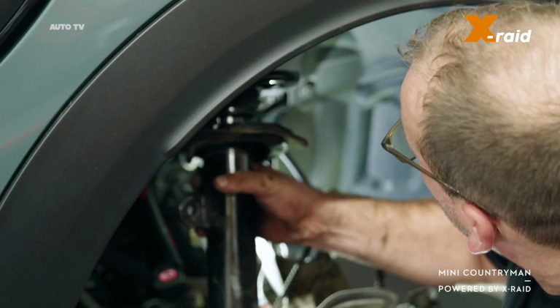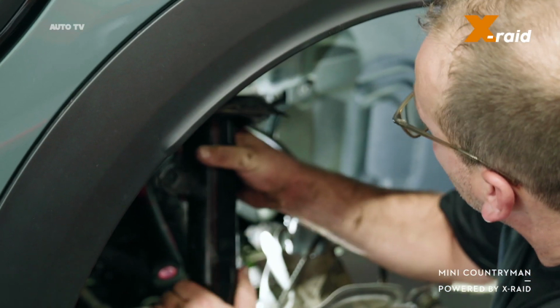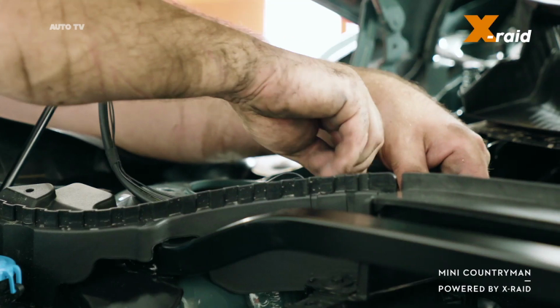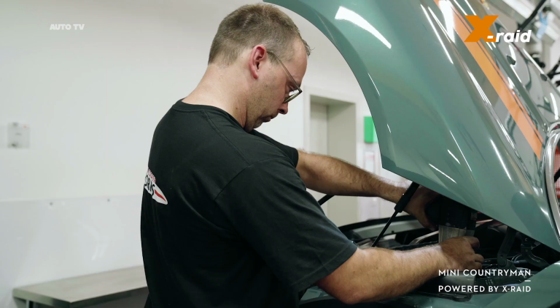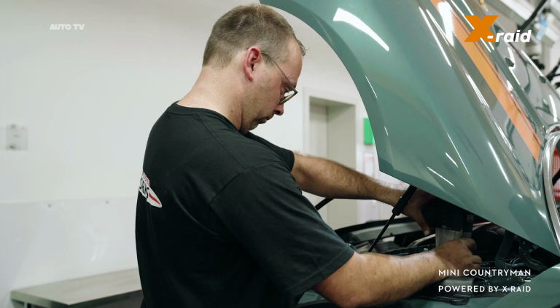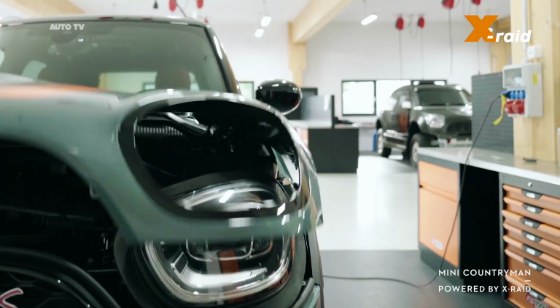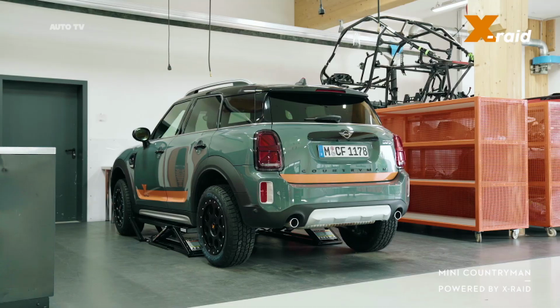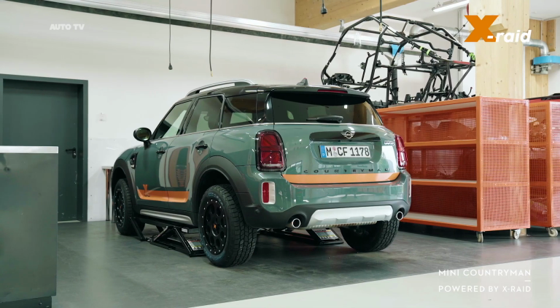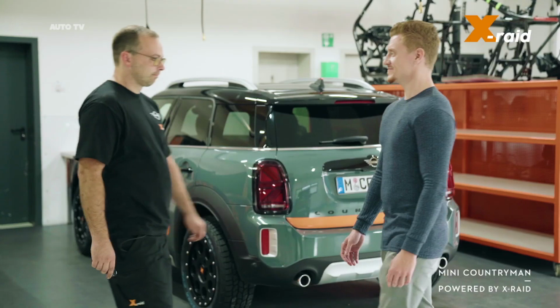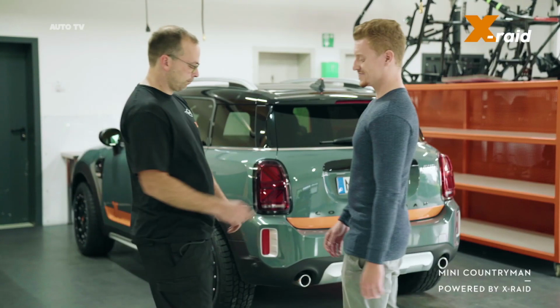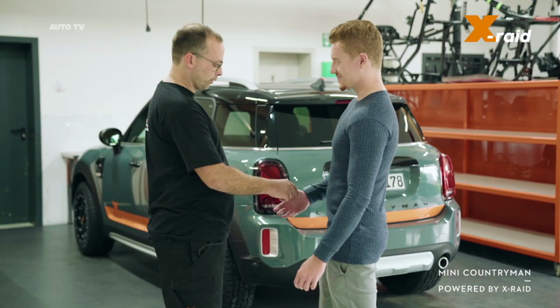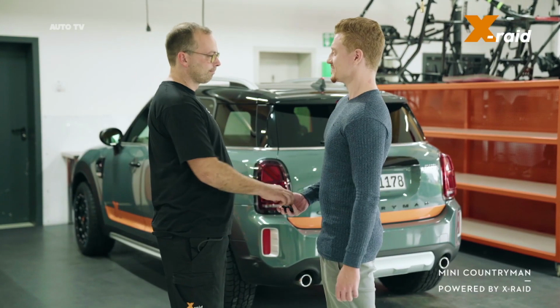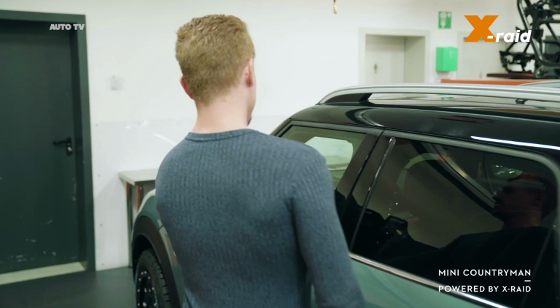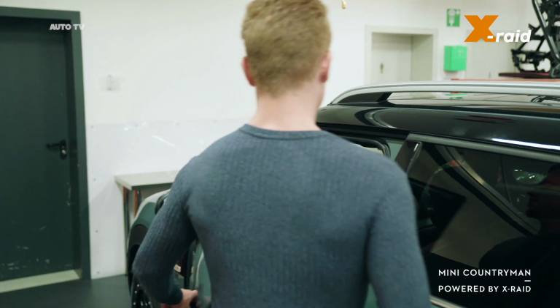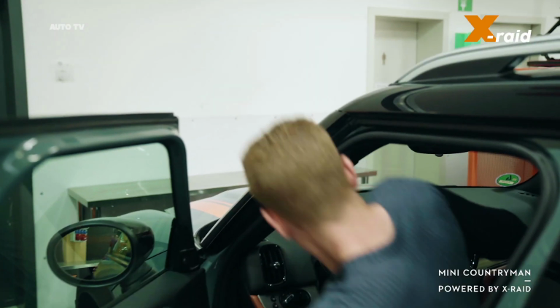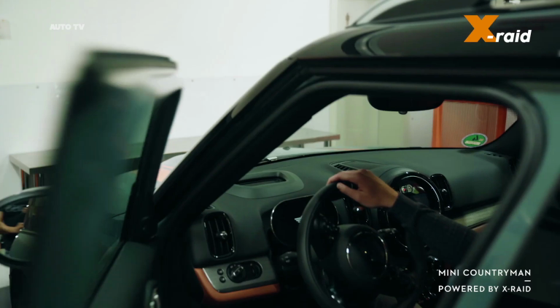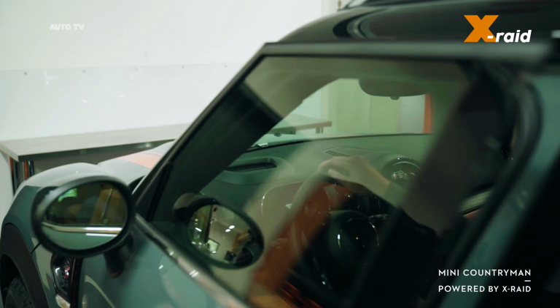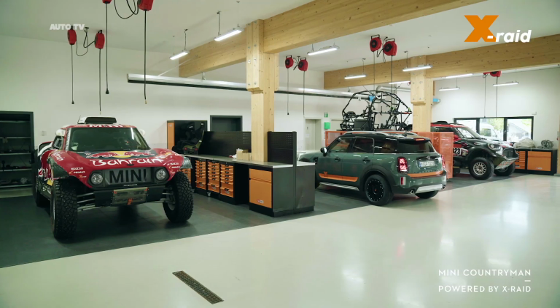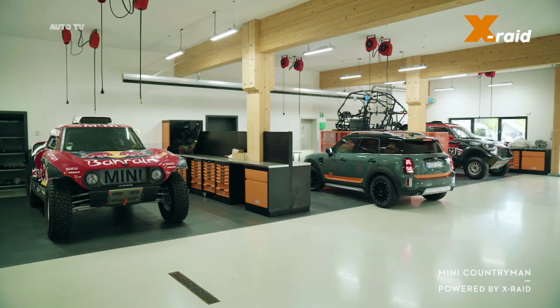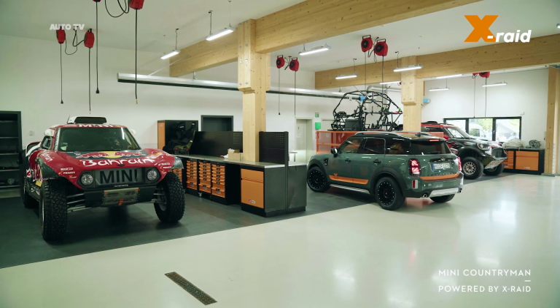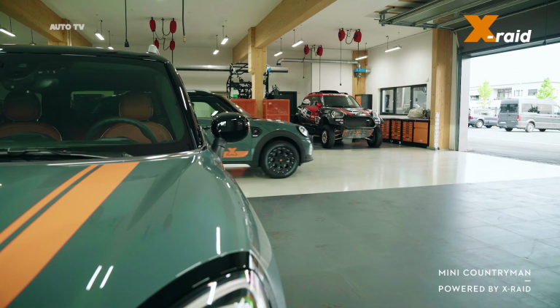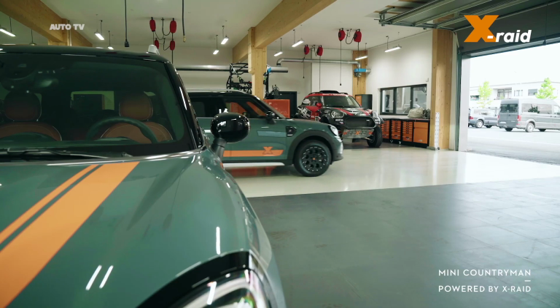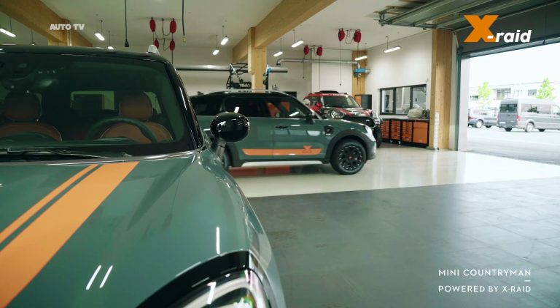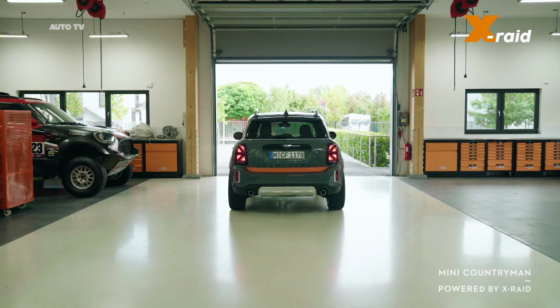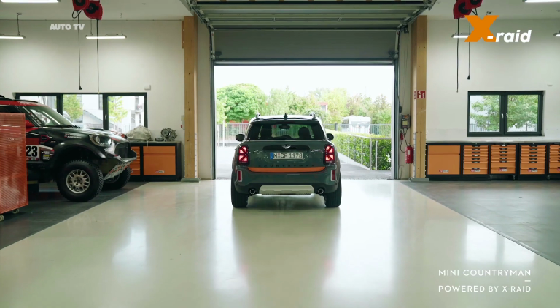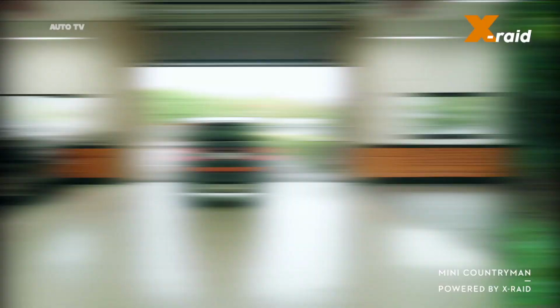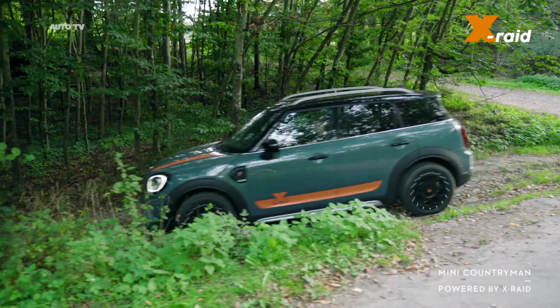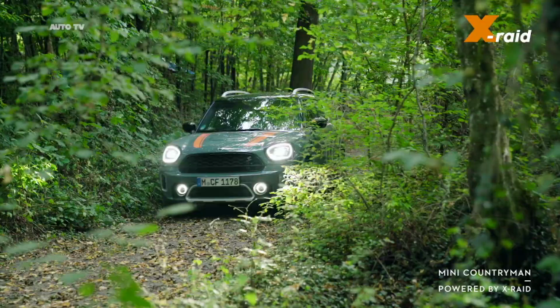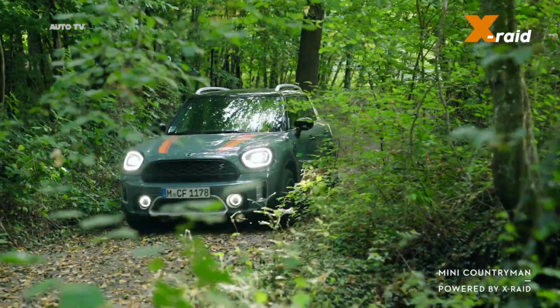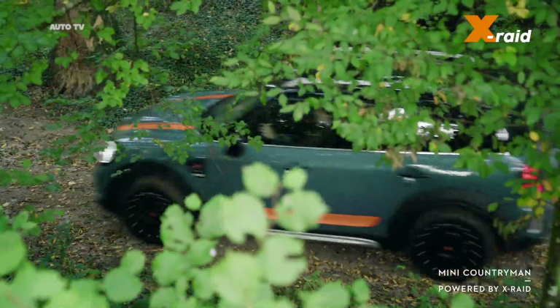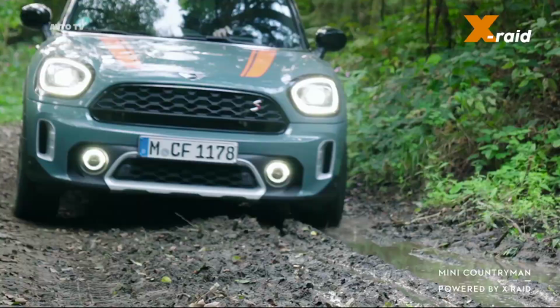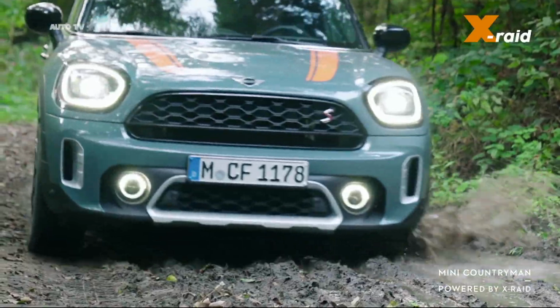As a support vehicle in the entourage of the X-RAID team — currently the incumbent overall winner of the Dakar Rally — the Mini Countryman has already put in an impressive performance under extreme conditions a number of times, displaying dynamic performance and versatility.